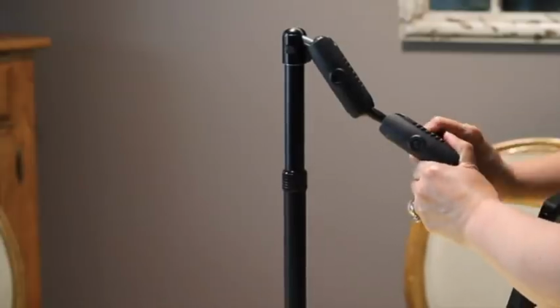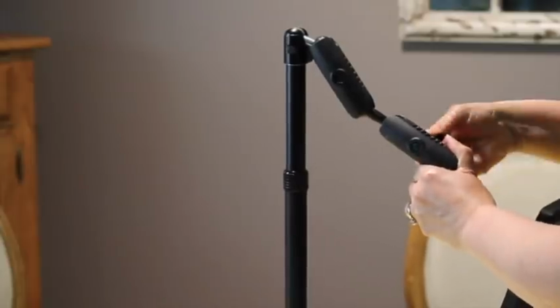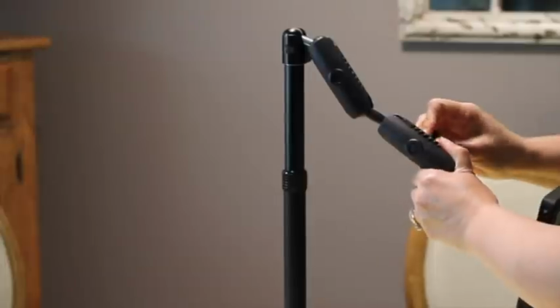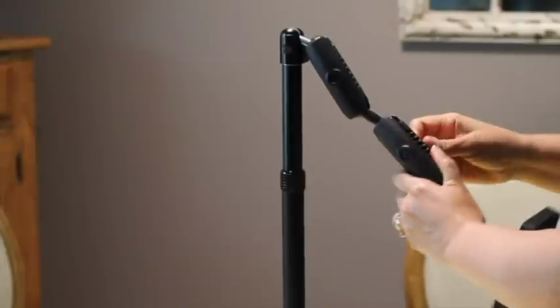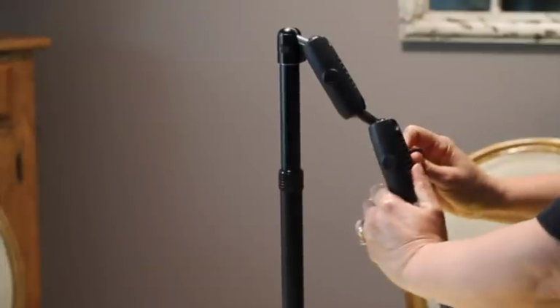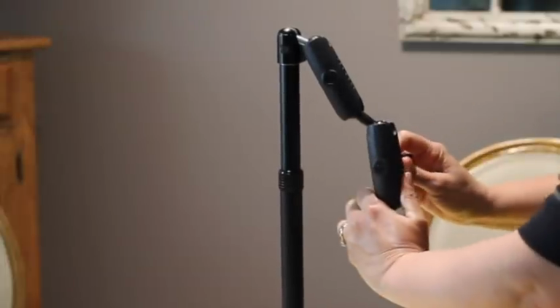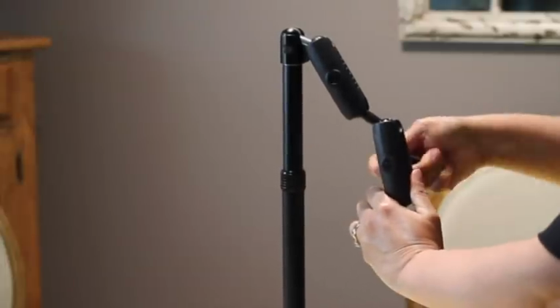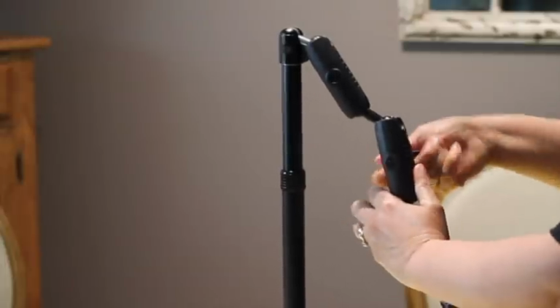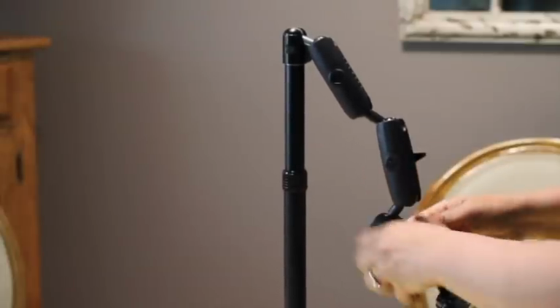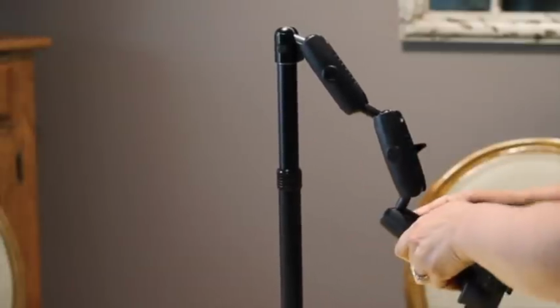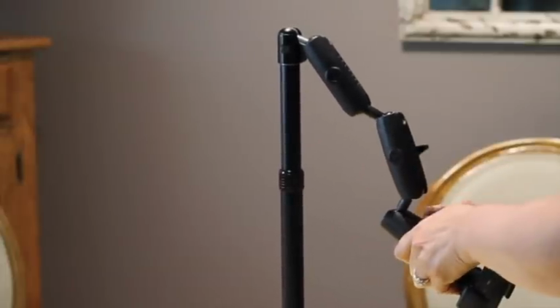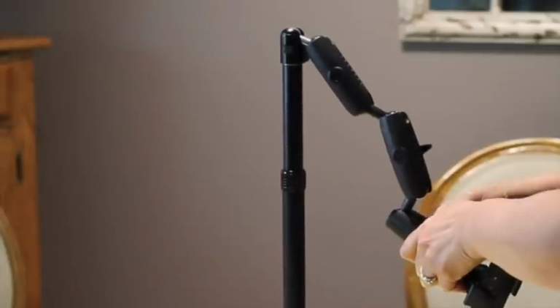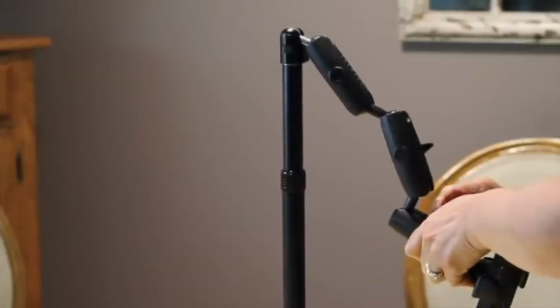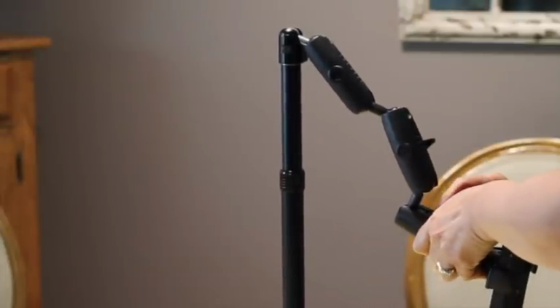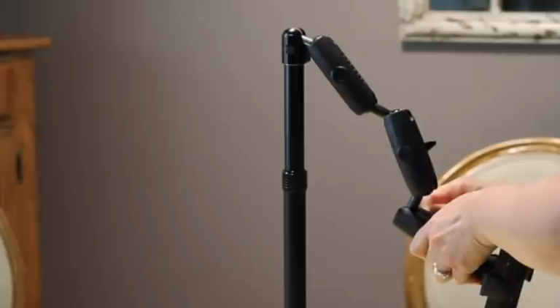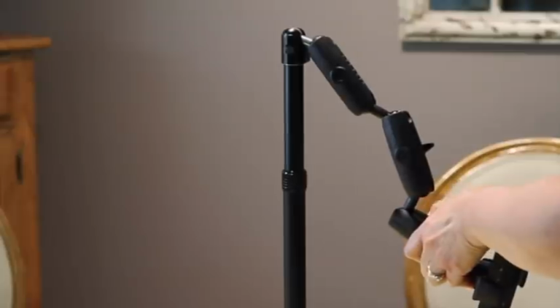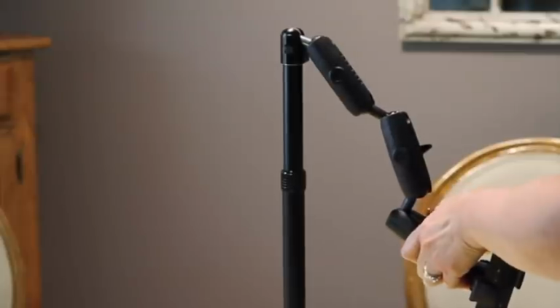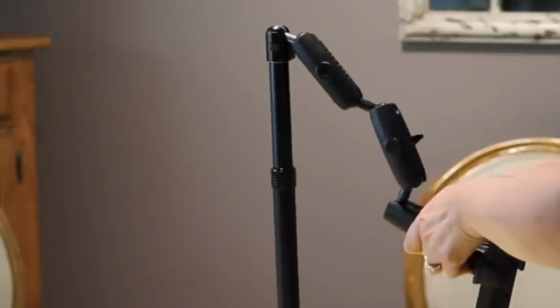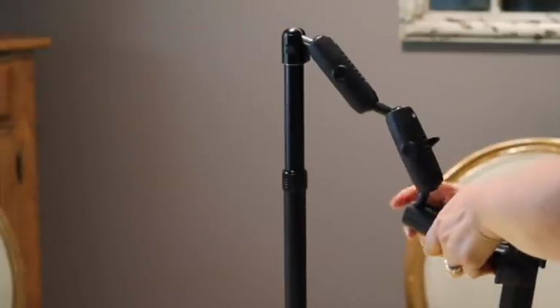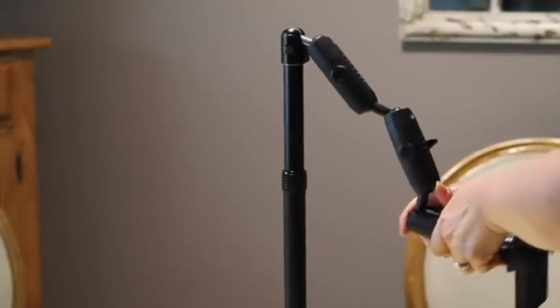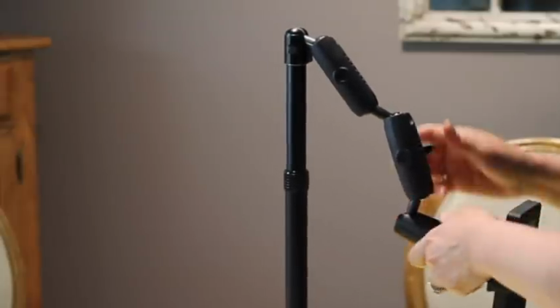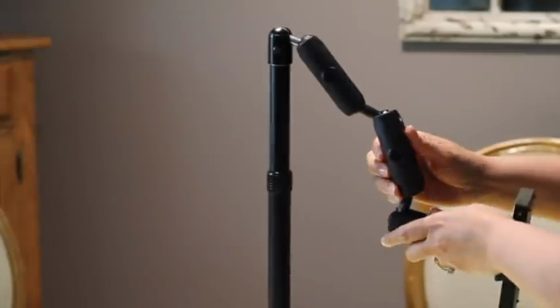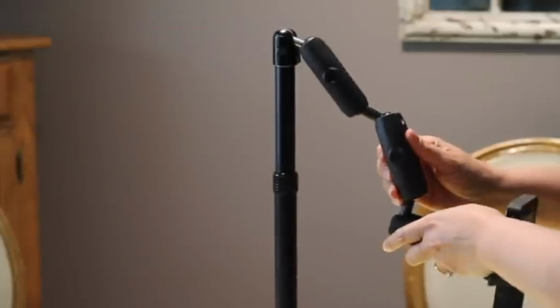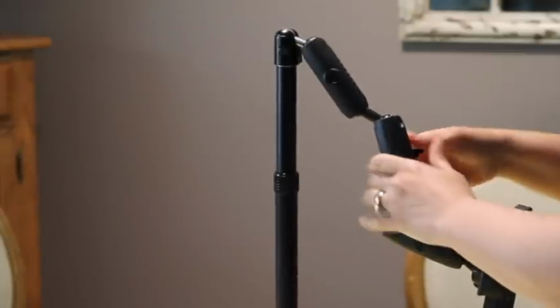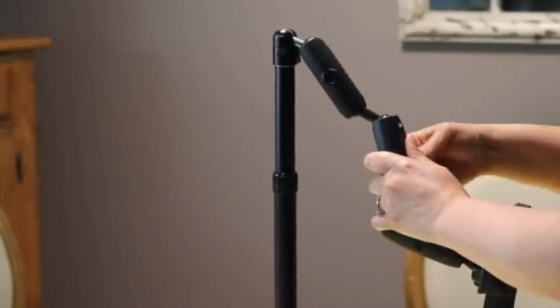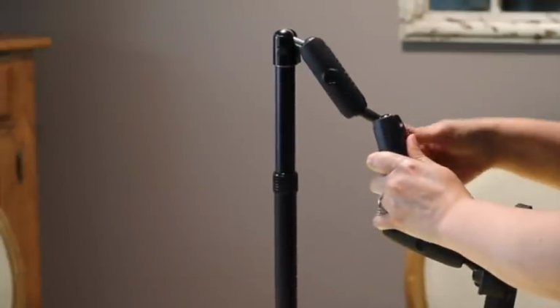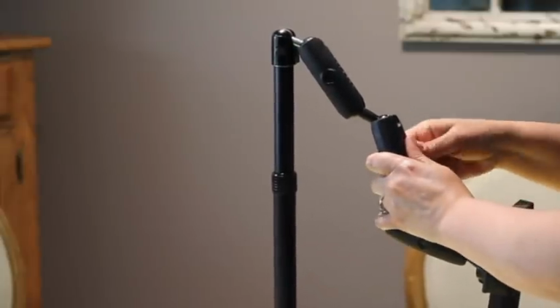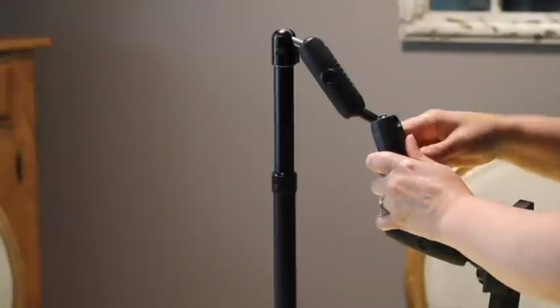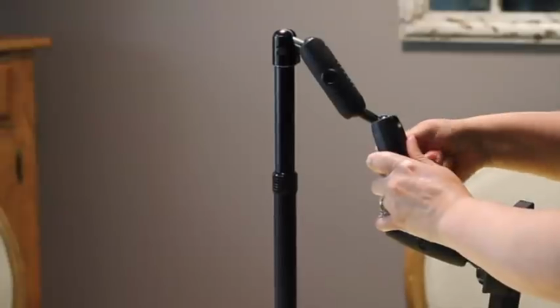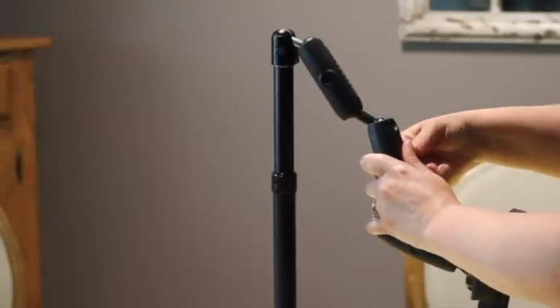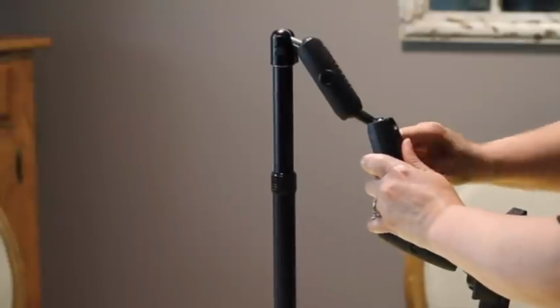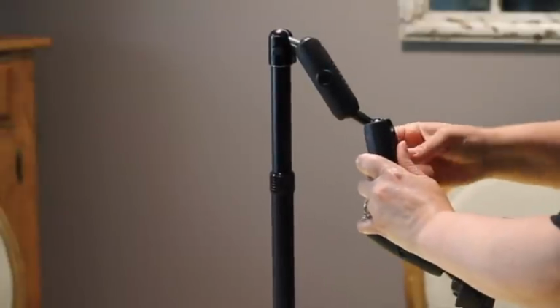Now I'm going to set up the mount the way that I like to use it with the projector. This is something that you need to play with to see what position of the mount will work better for you.